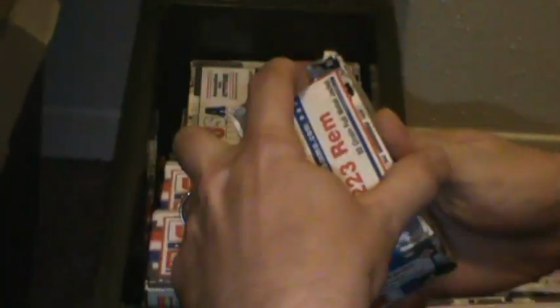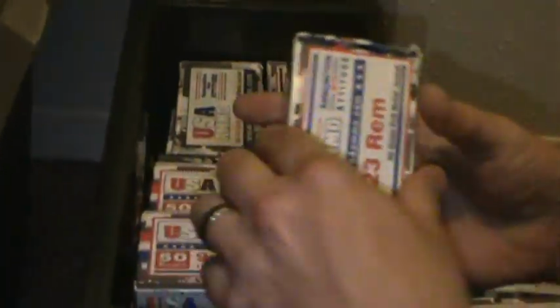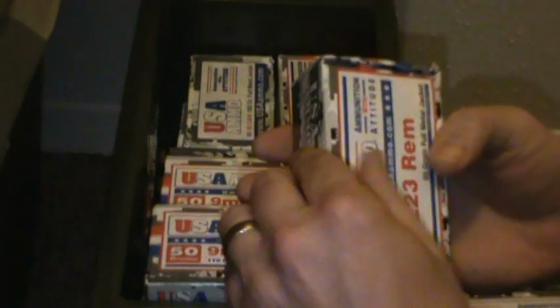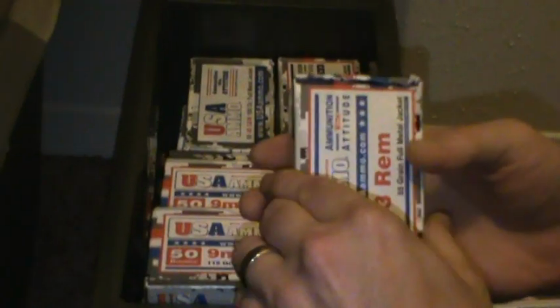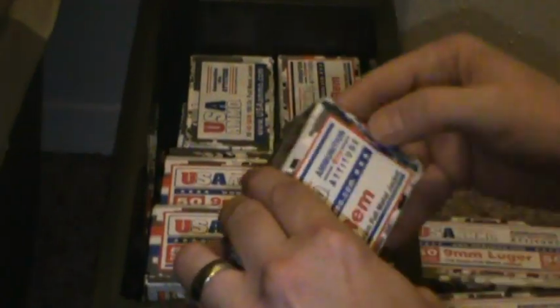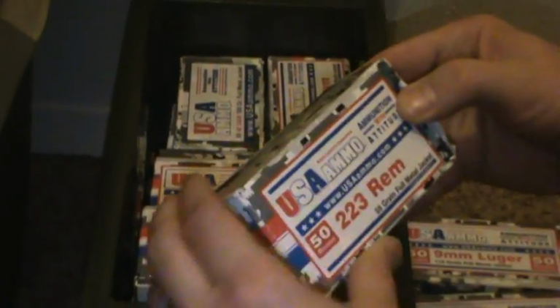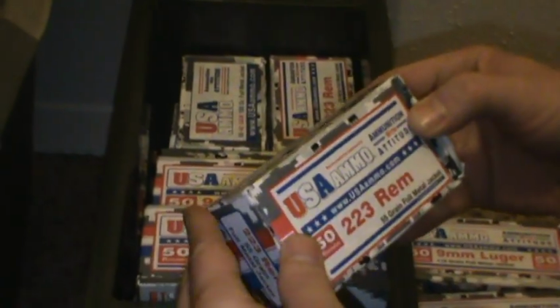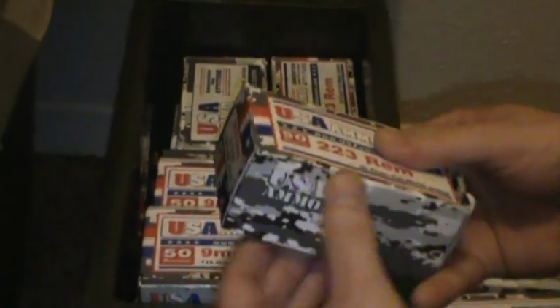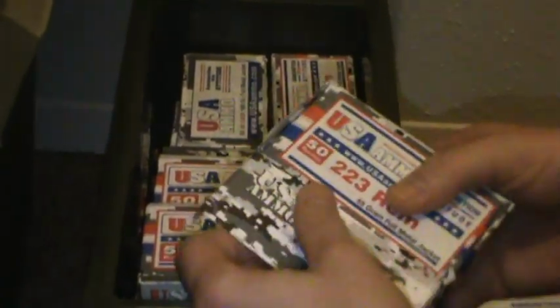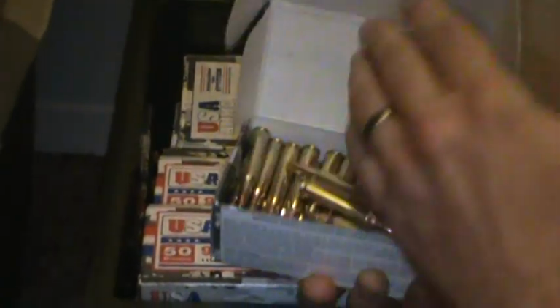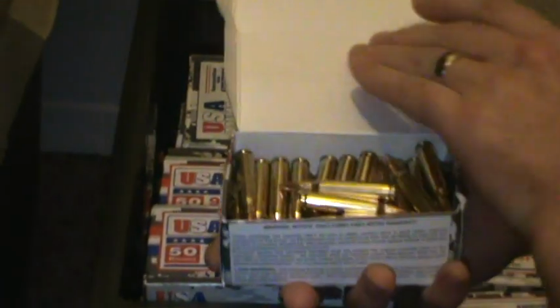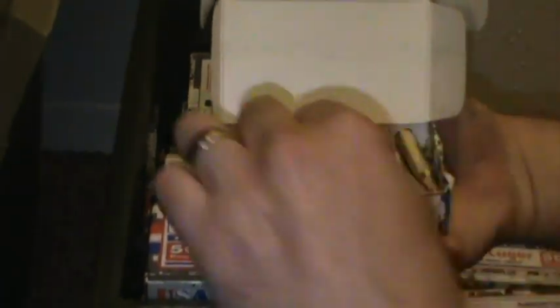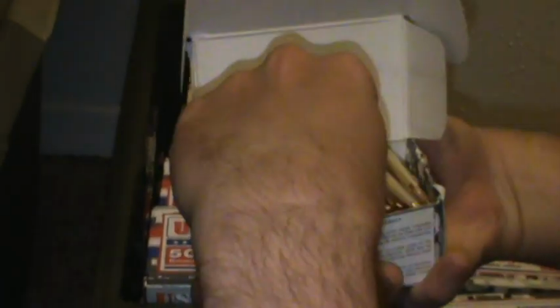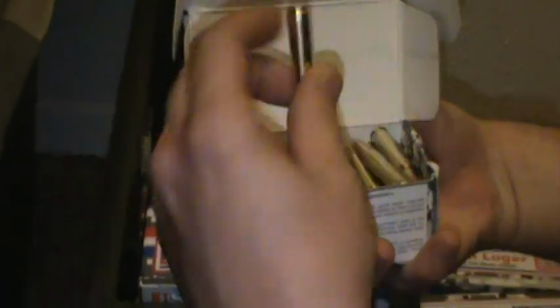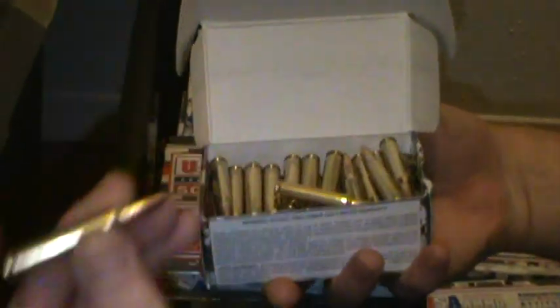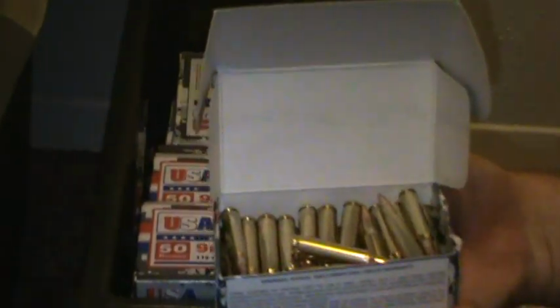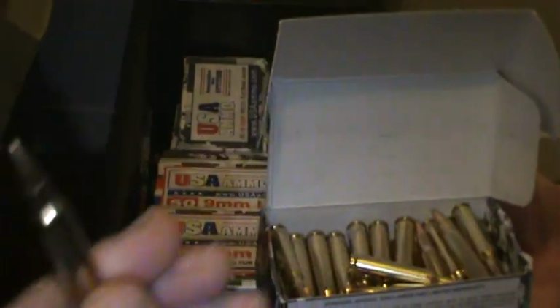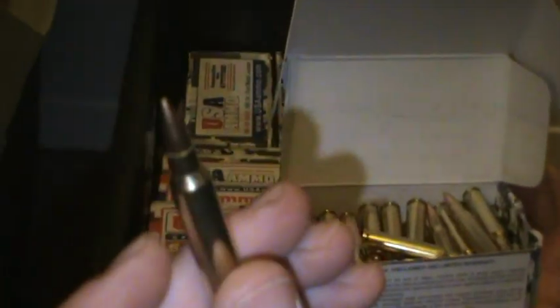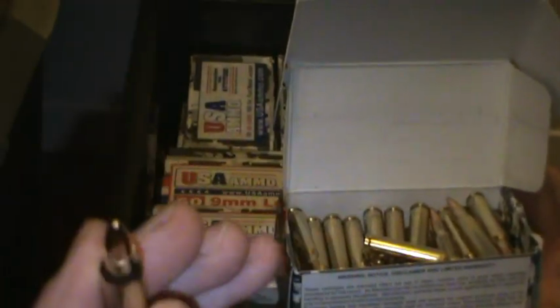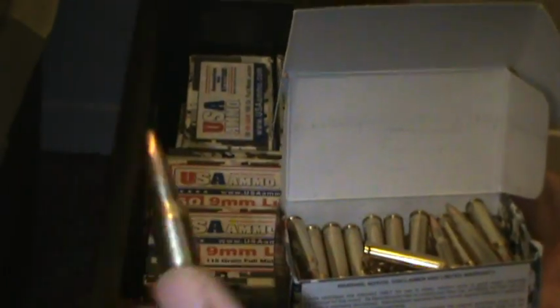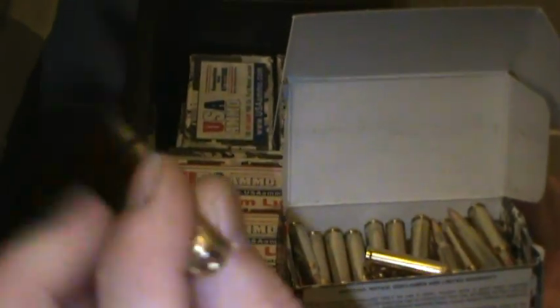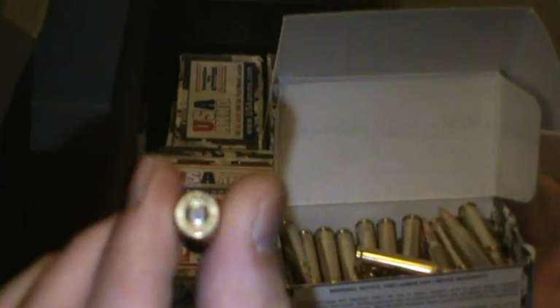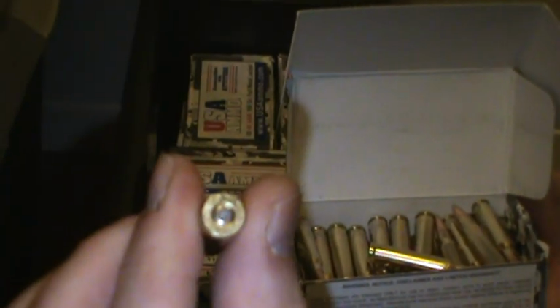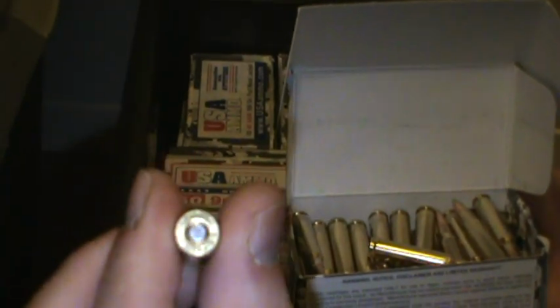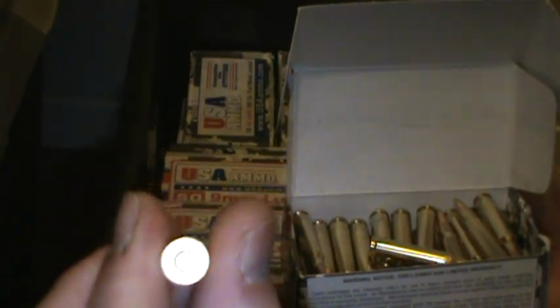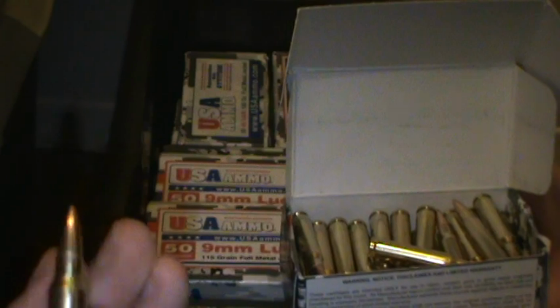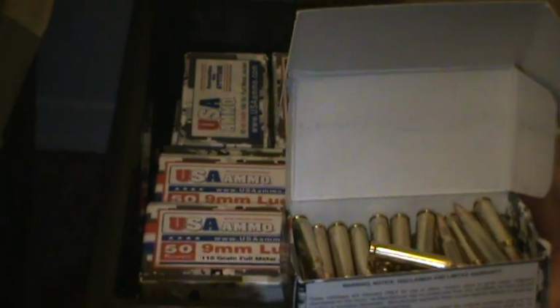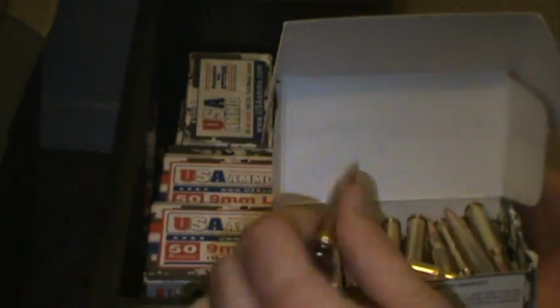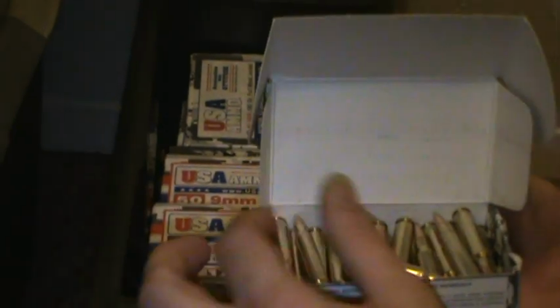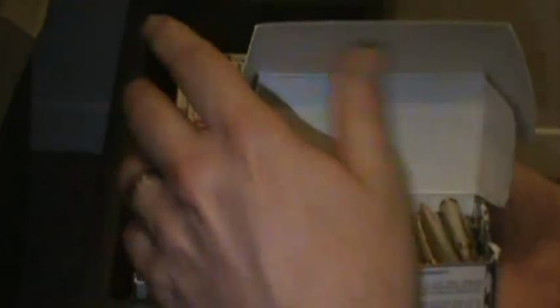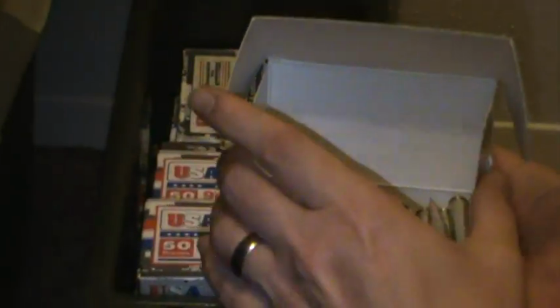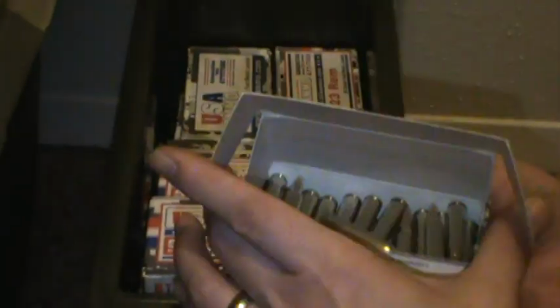Actually, I haven't fired this — I just opened the box, so let's see what it looks like. Just regular bulk ammunition, all brass though. Seems to be high quality stuff.